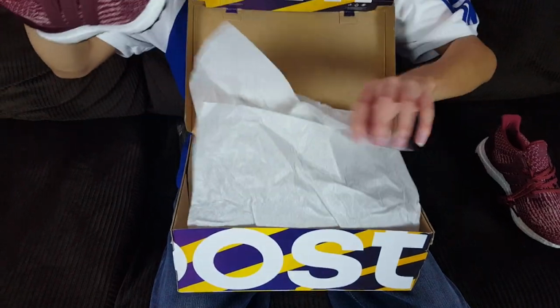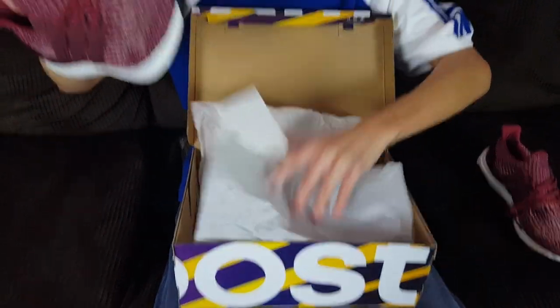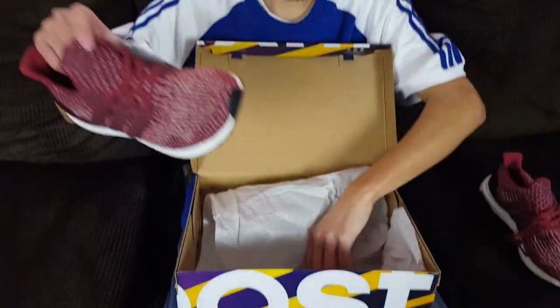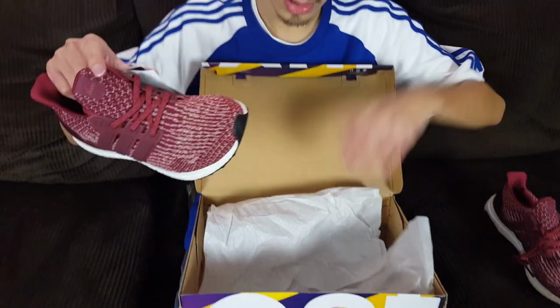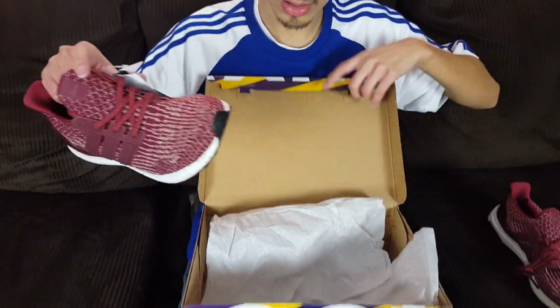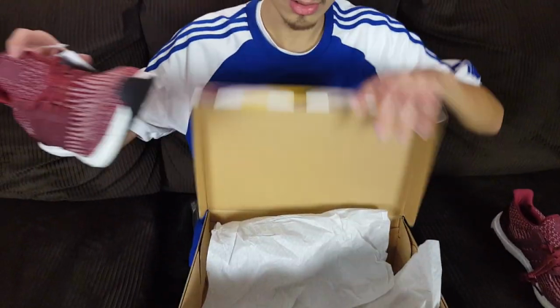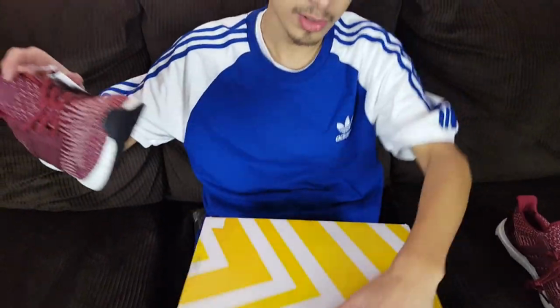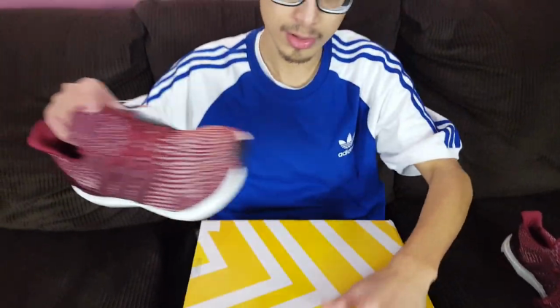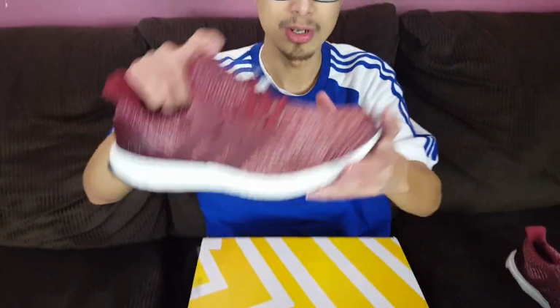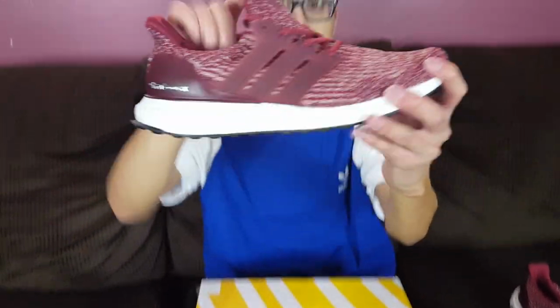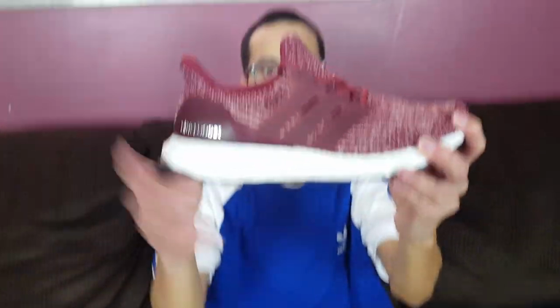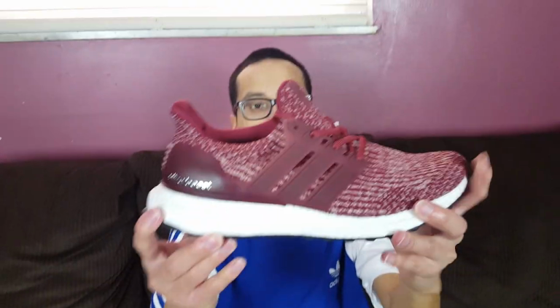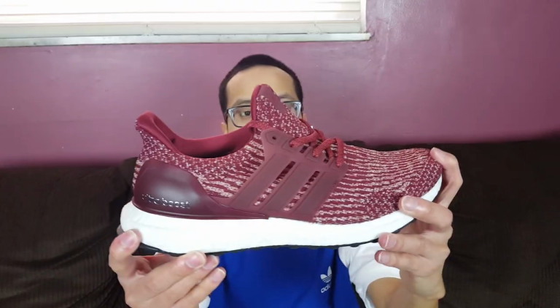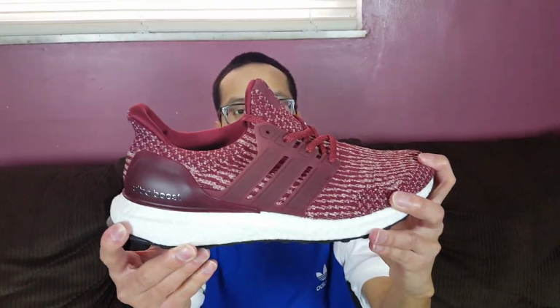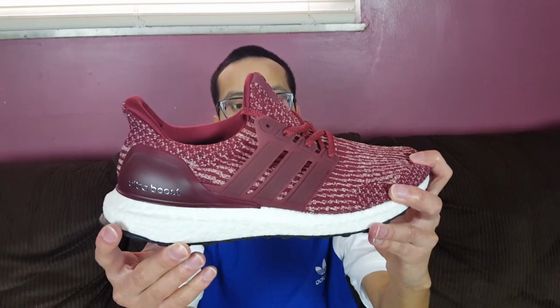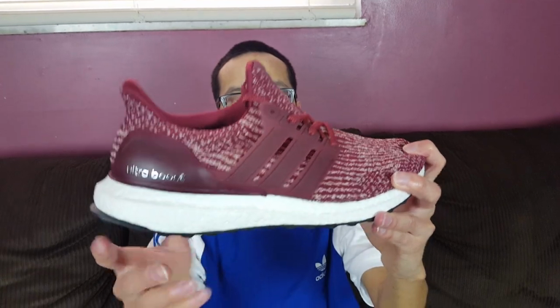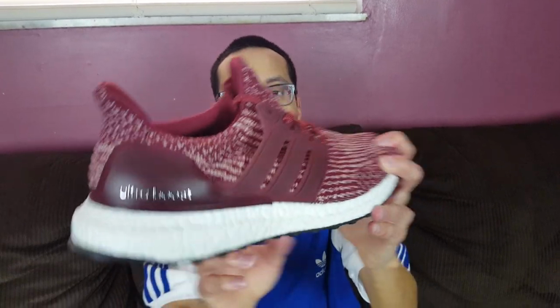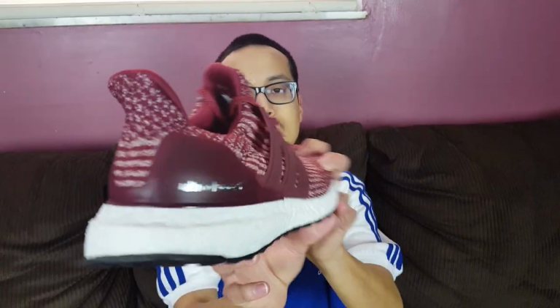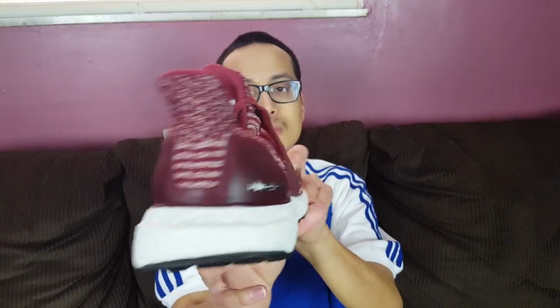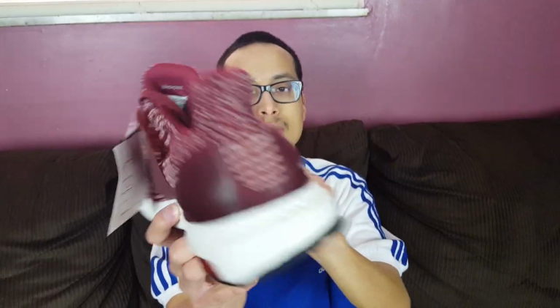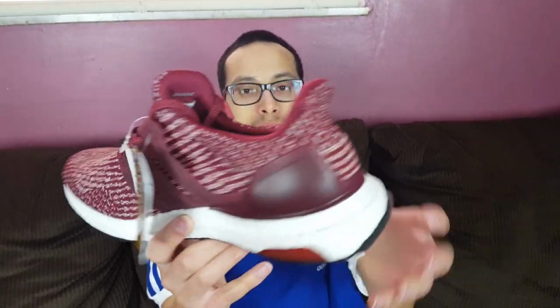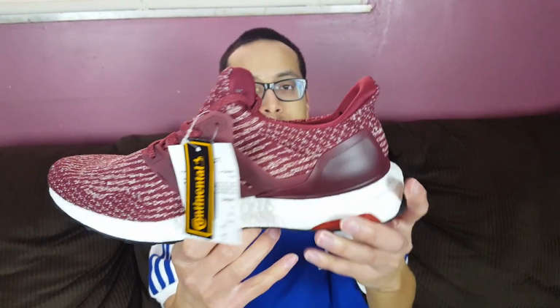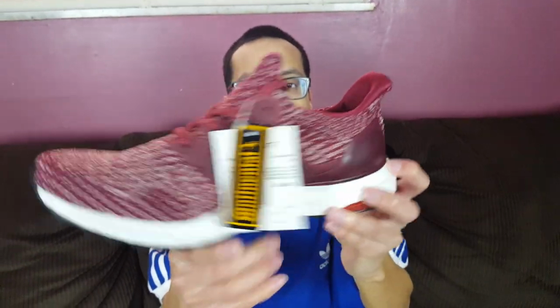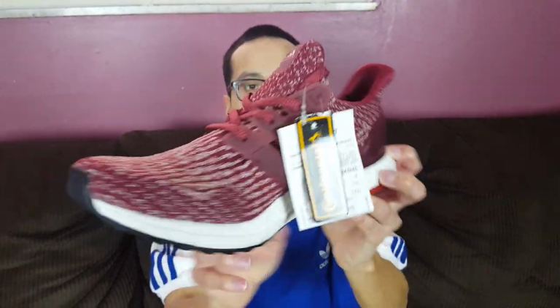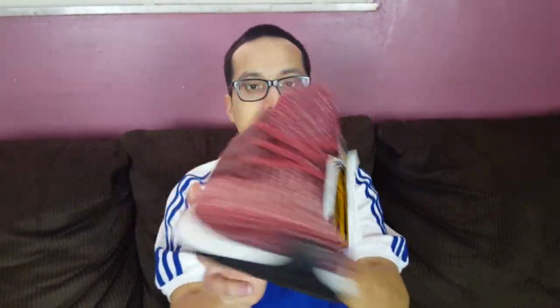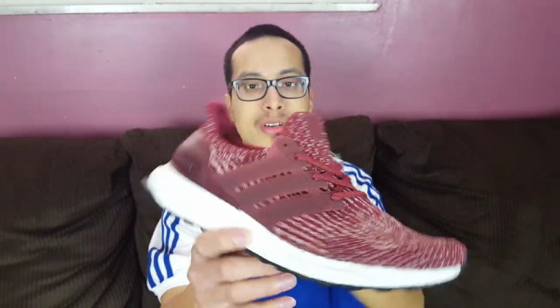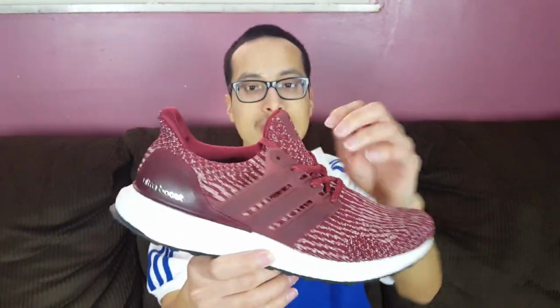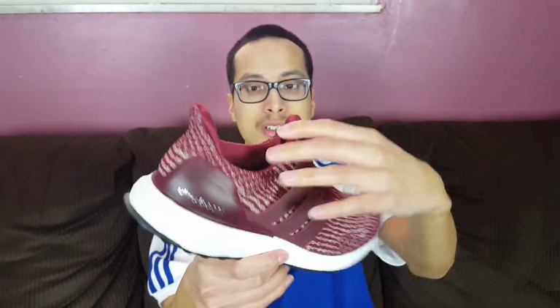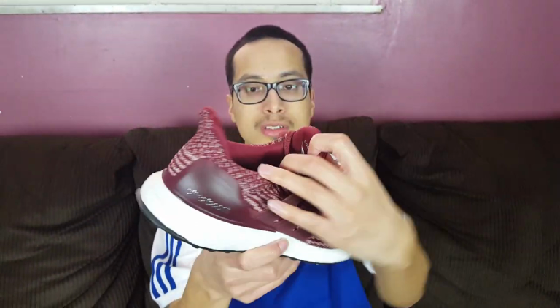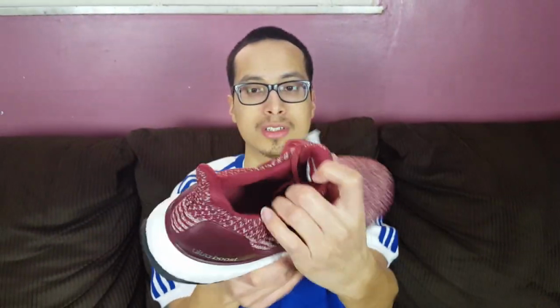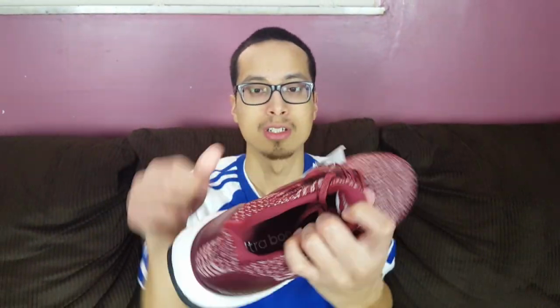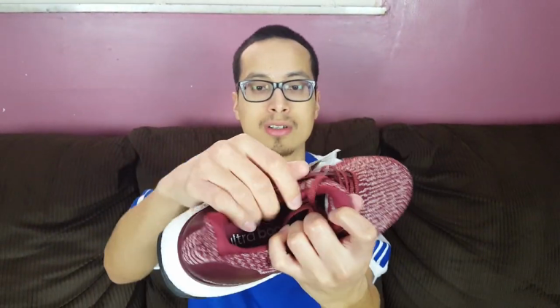And here is the other one, guys, in that burgundy colorway — very very nice. Check that out.